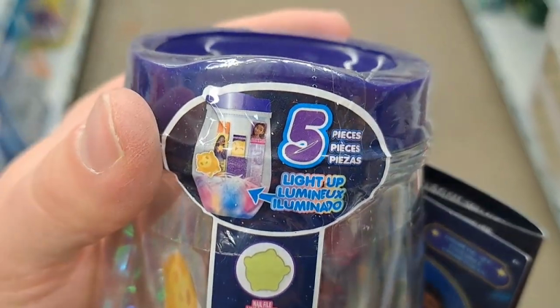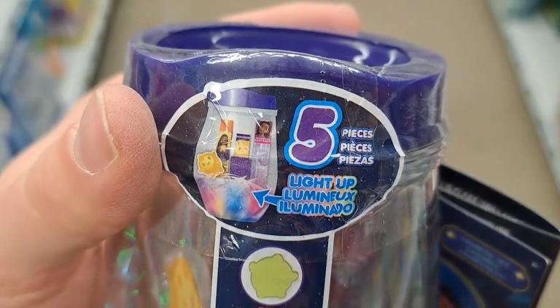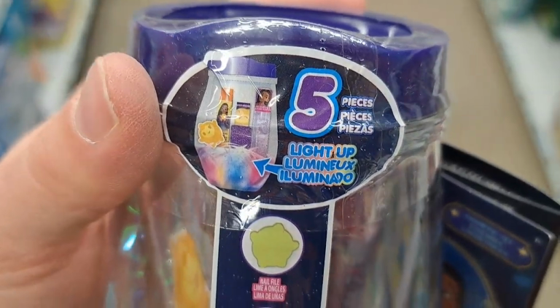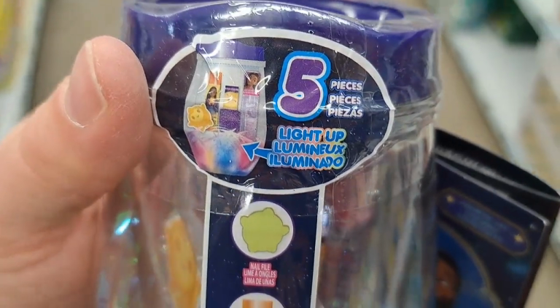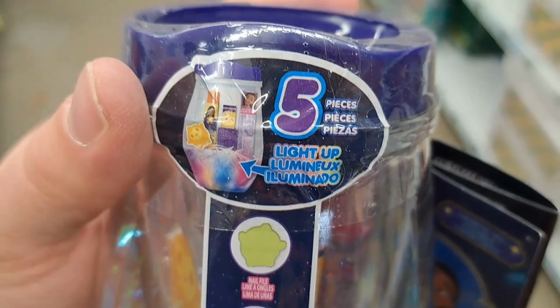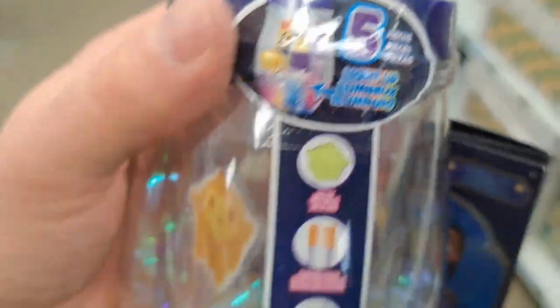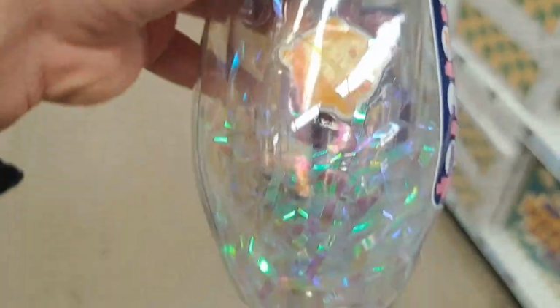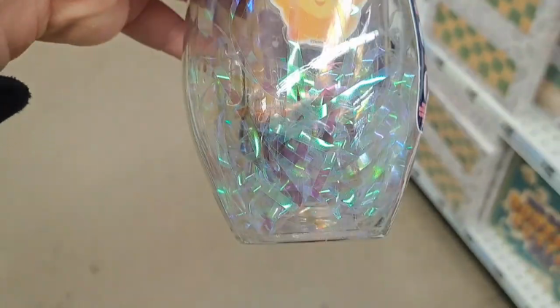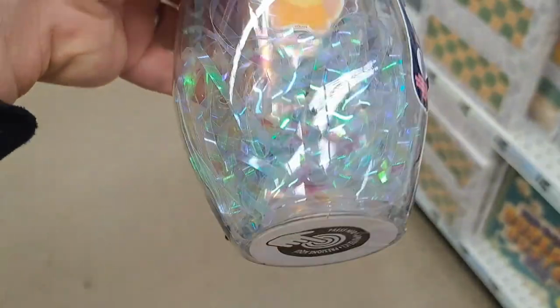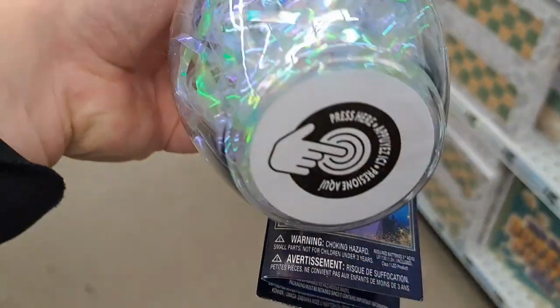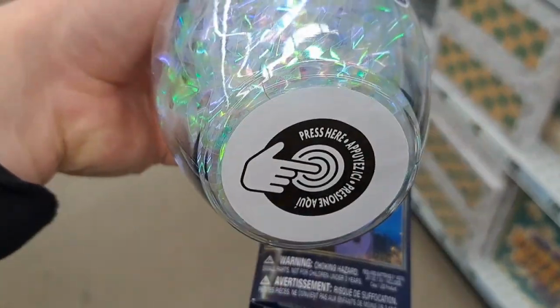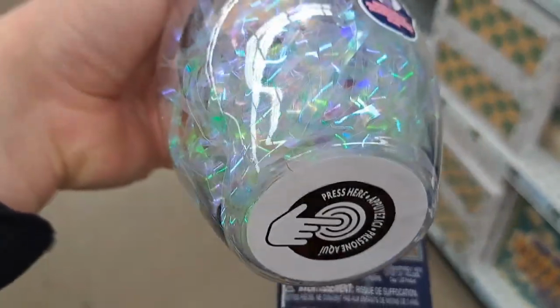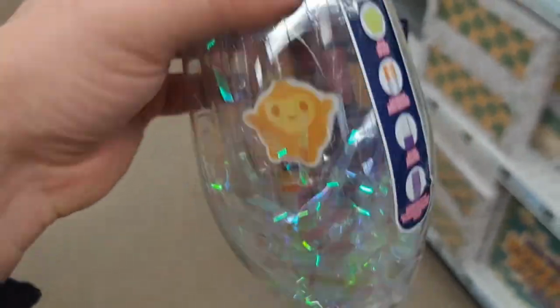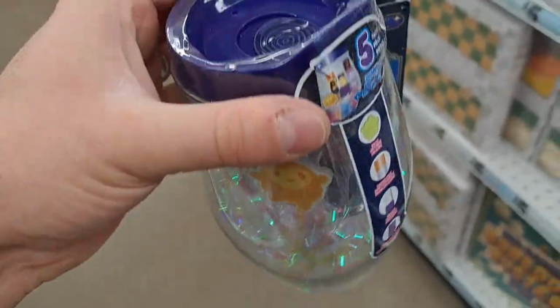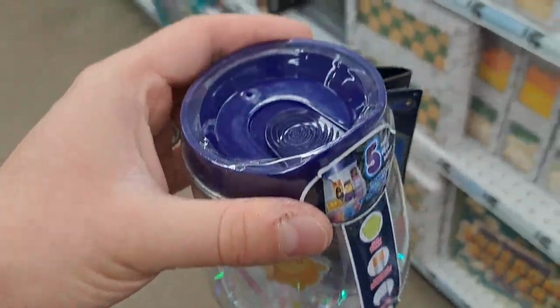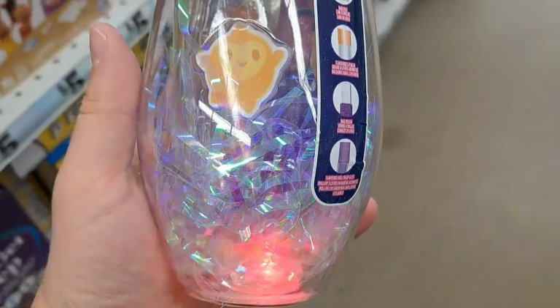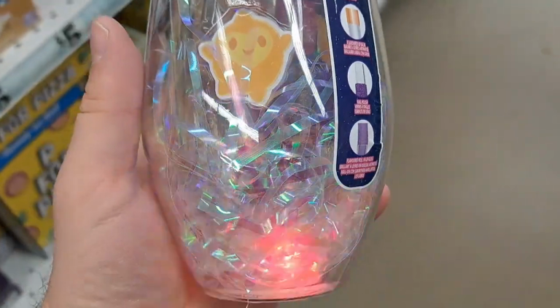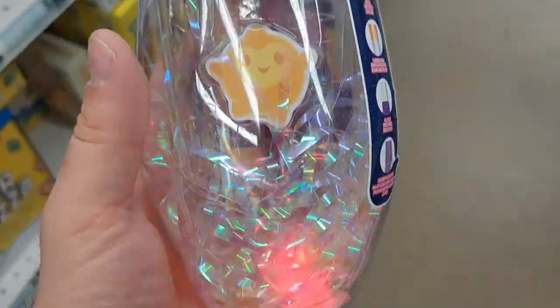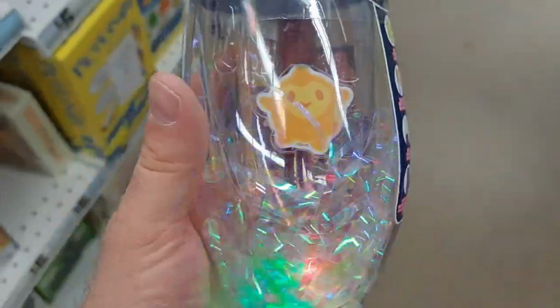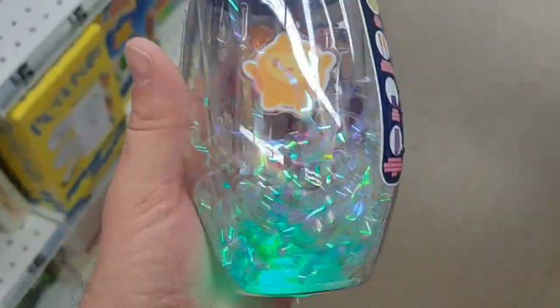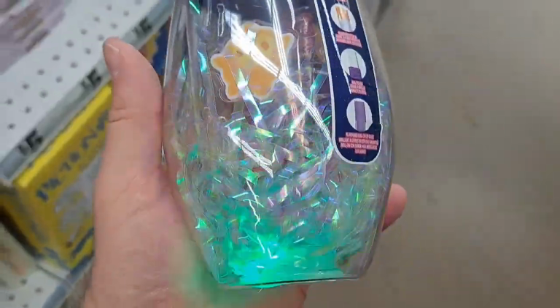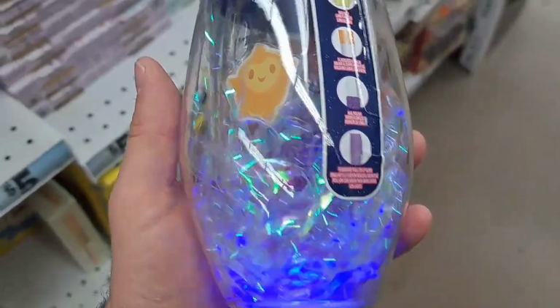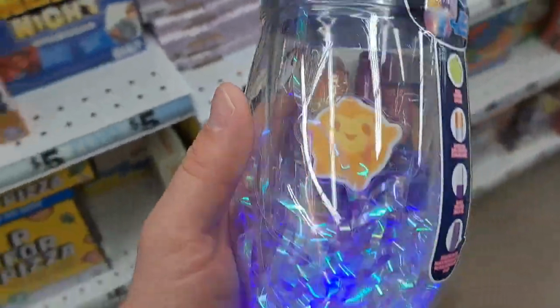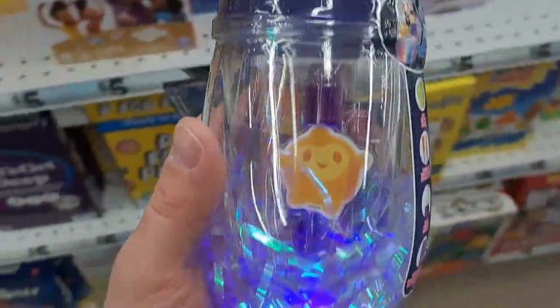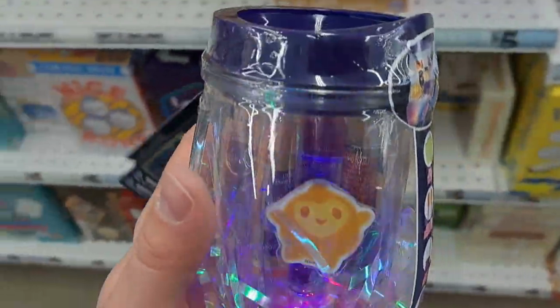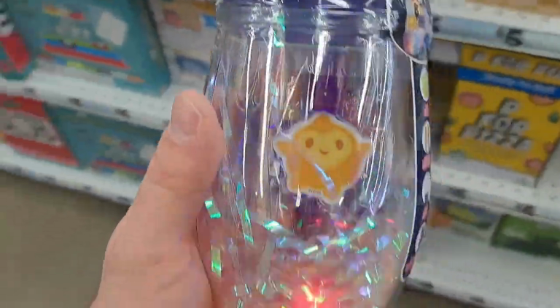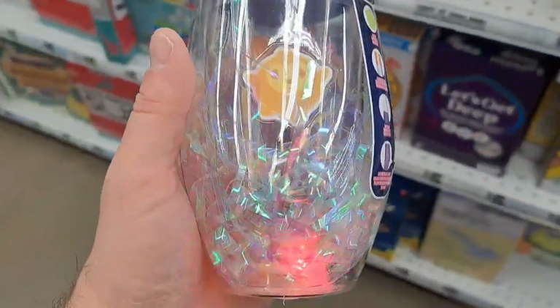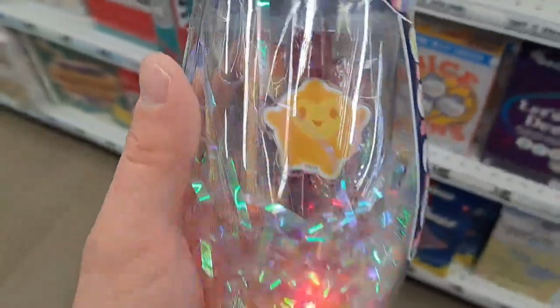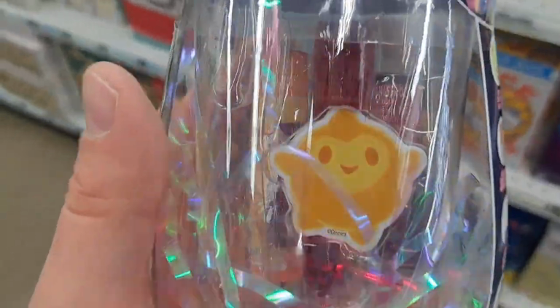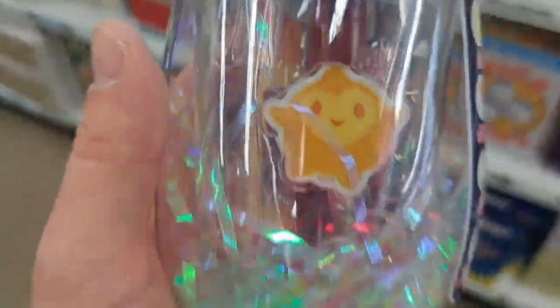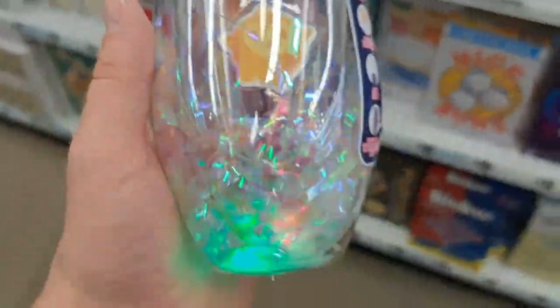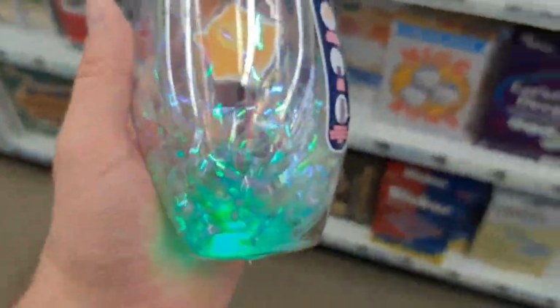Light up cup here. Pretty awesome. That's what it looks like lit up. Super cool with the star right there.